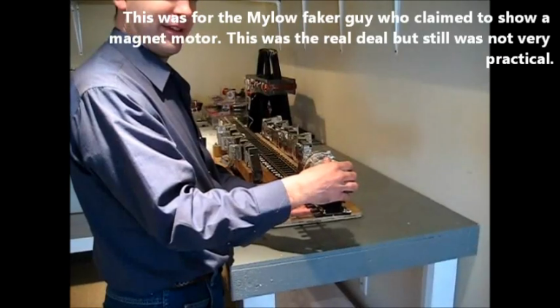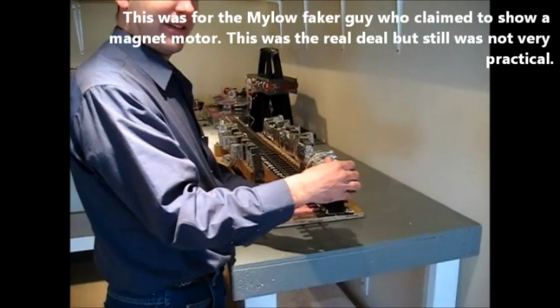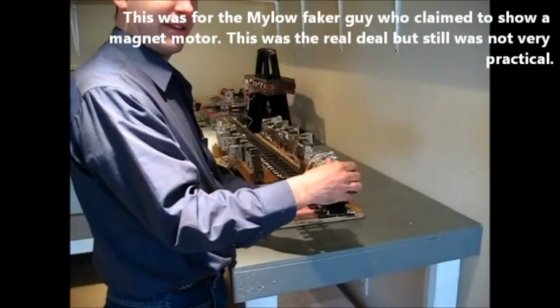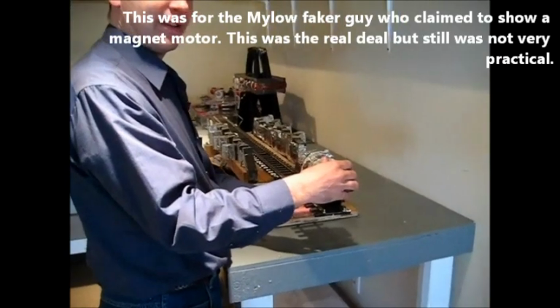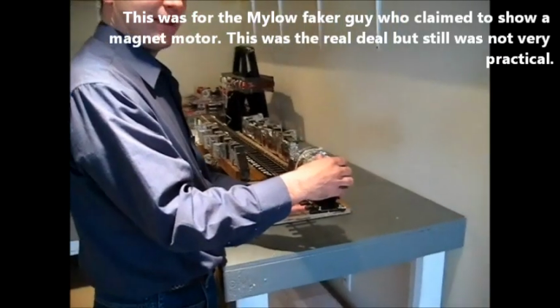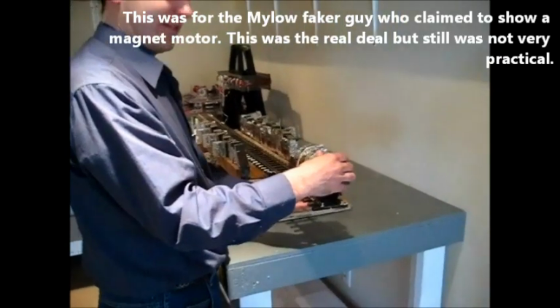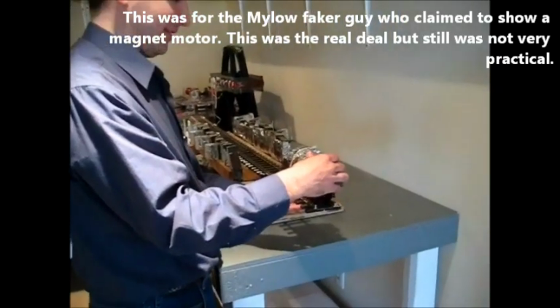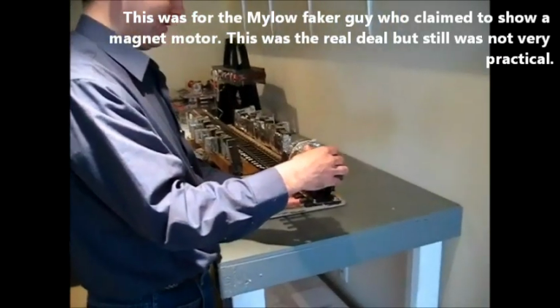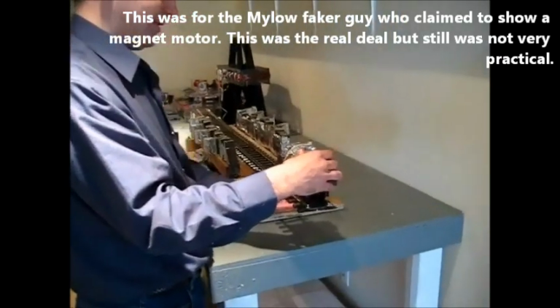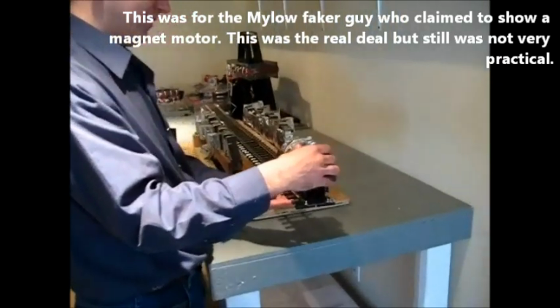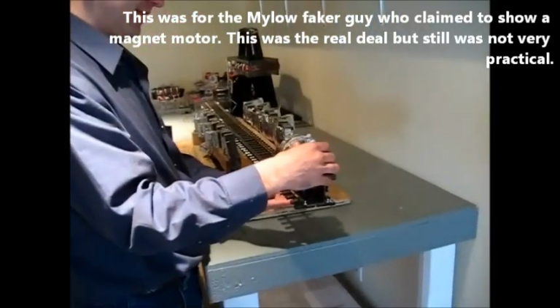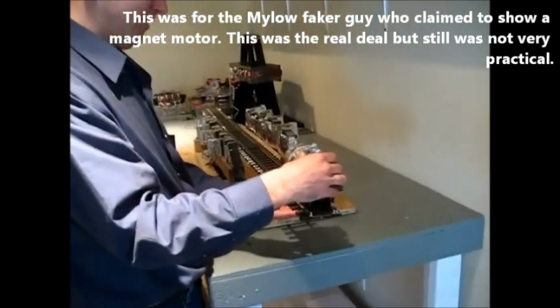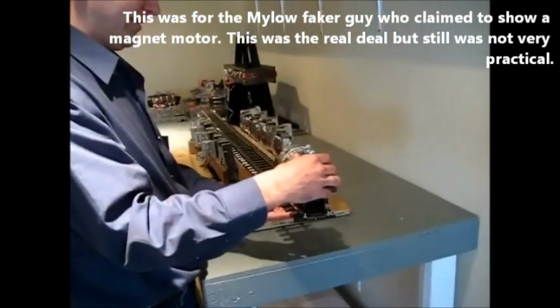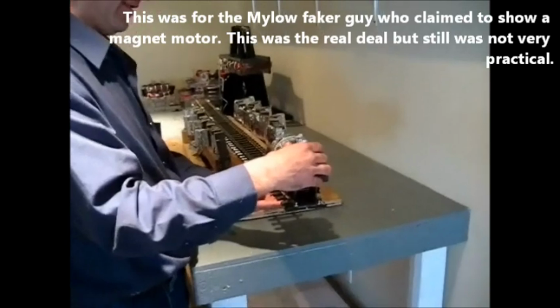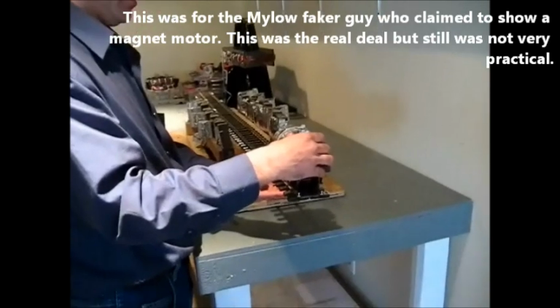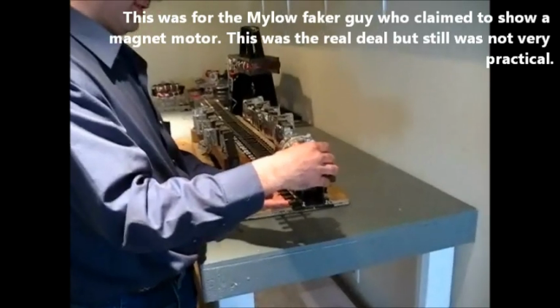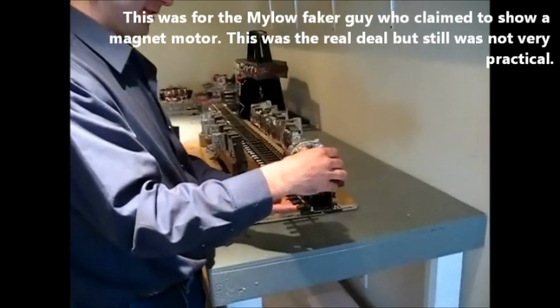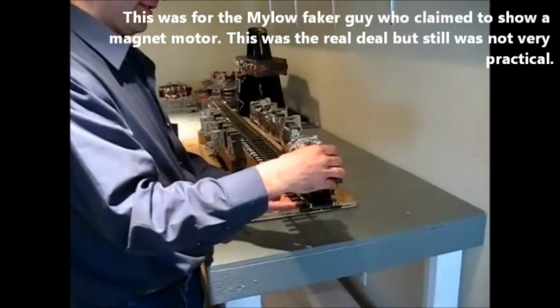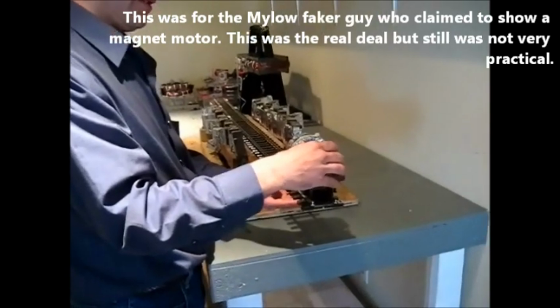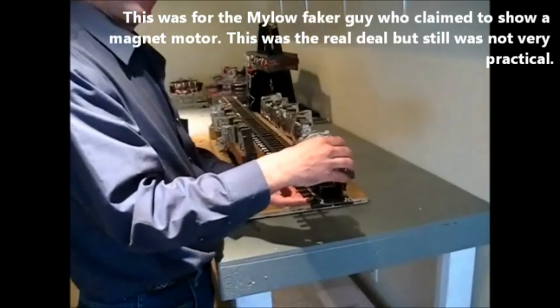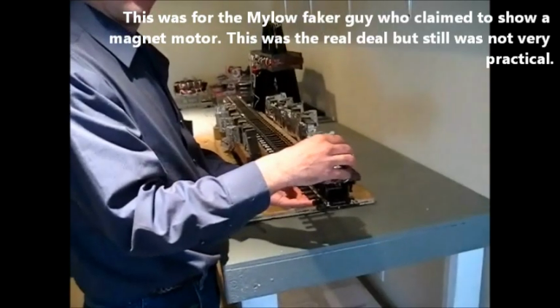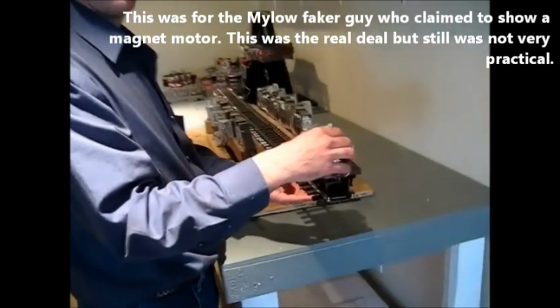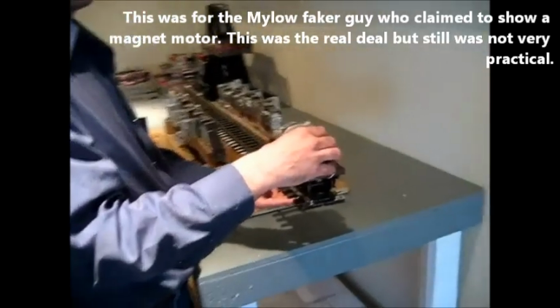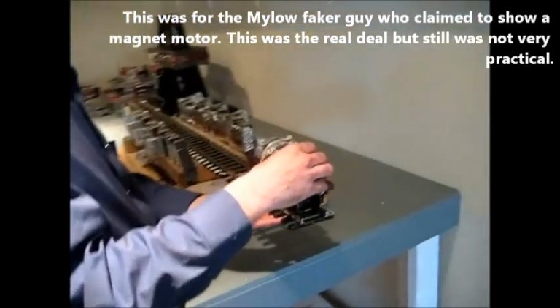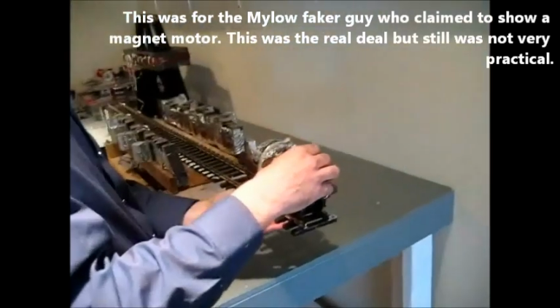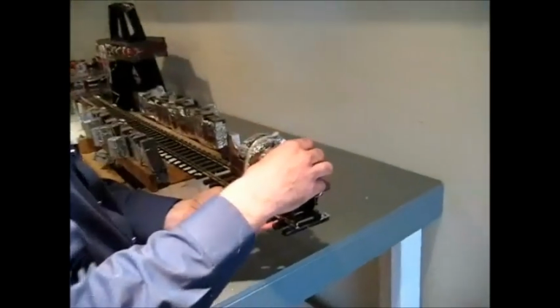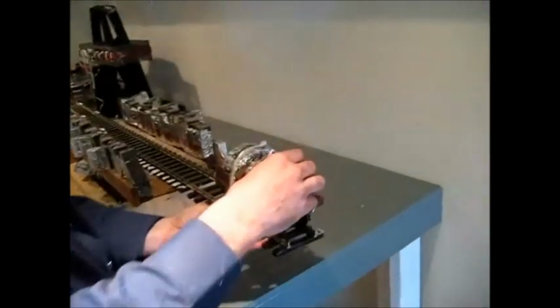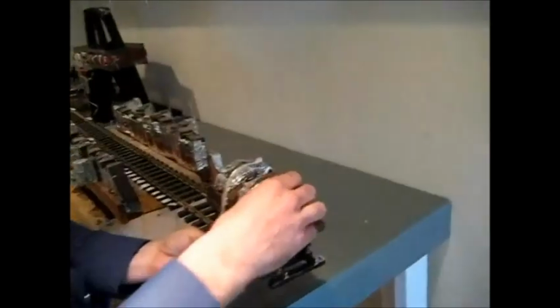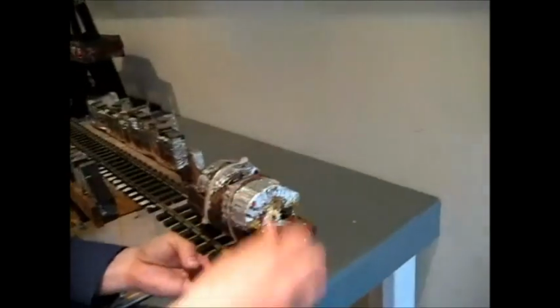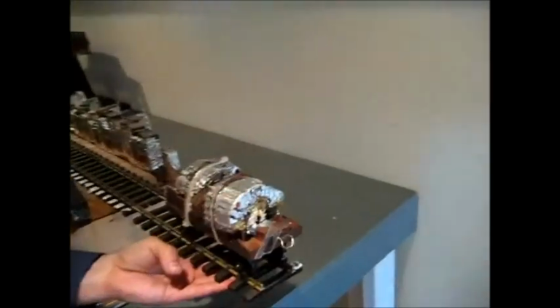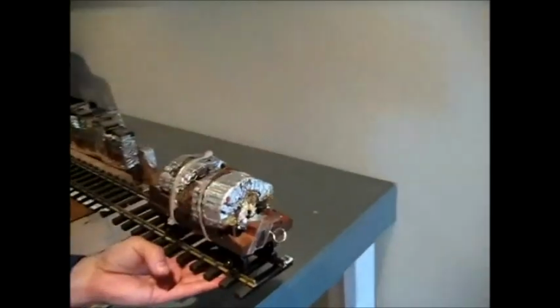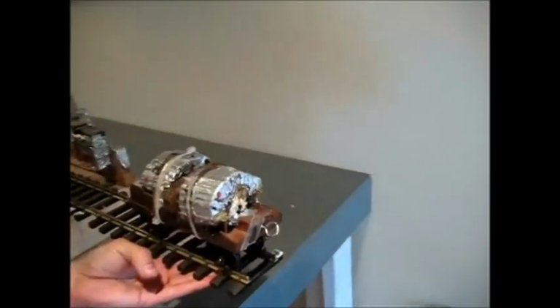Okay, everybody. I'm doing this for a special reason — I'm doing this because this is for Milo. Milo, here is Howard Johnson's original train.